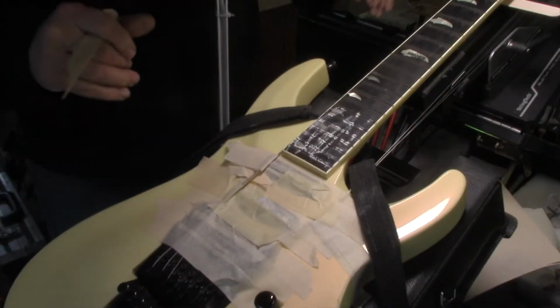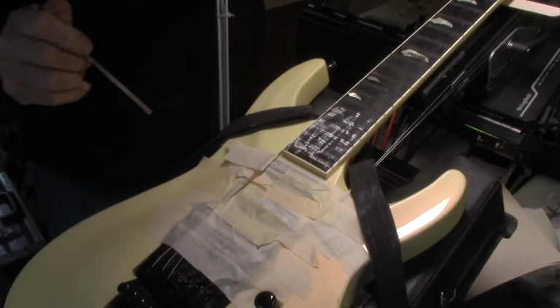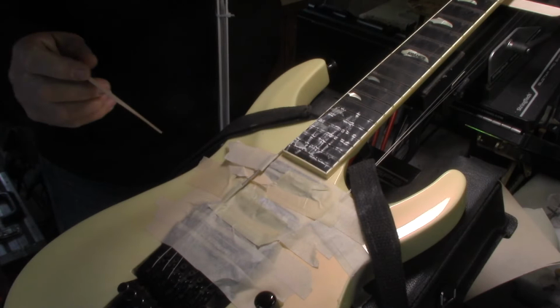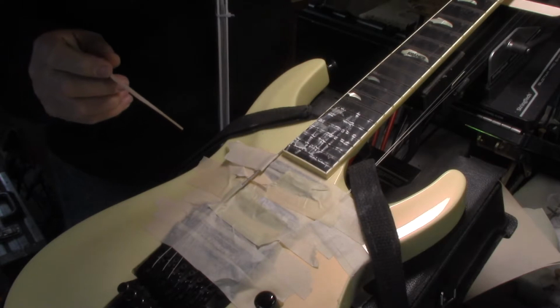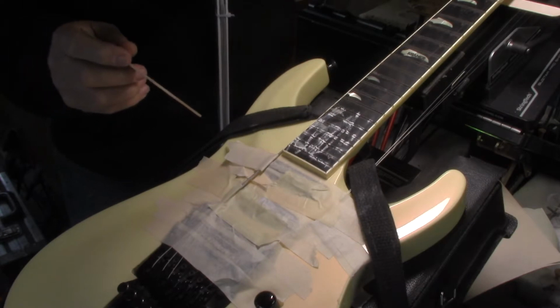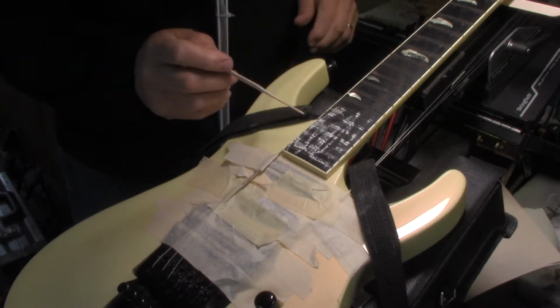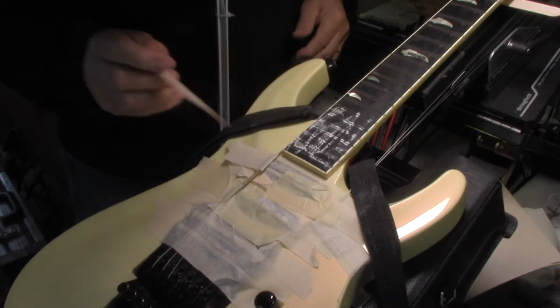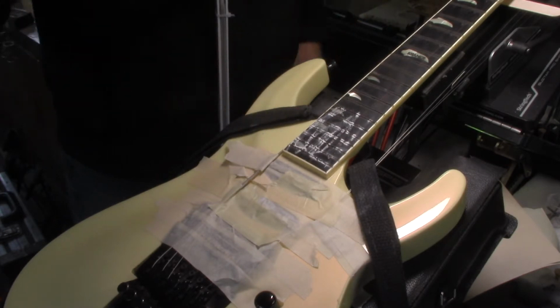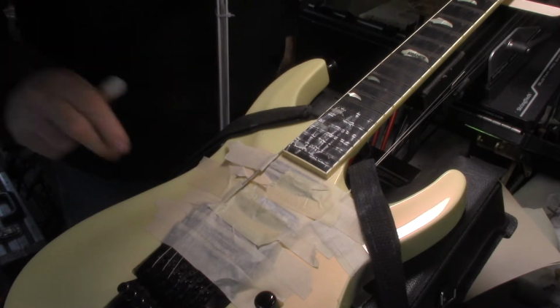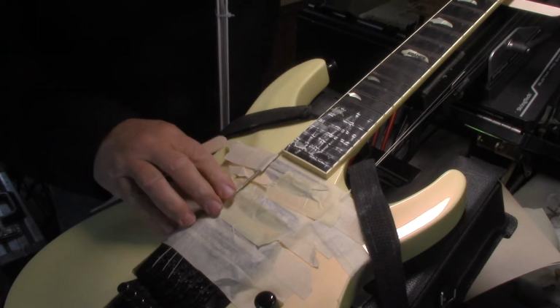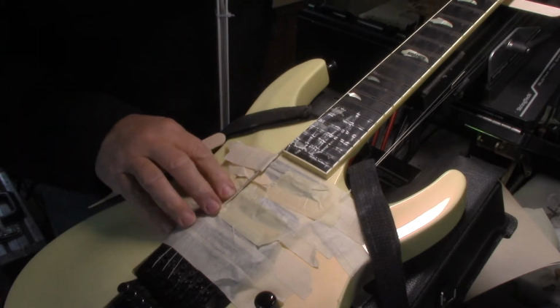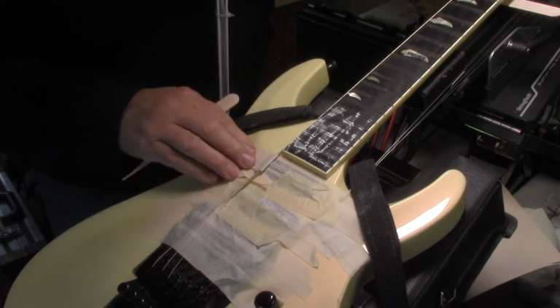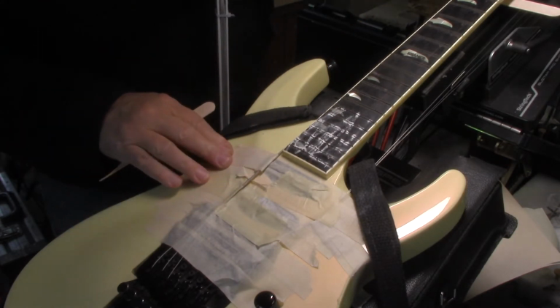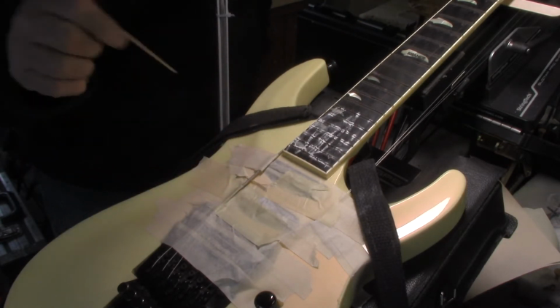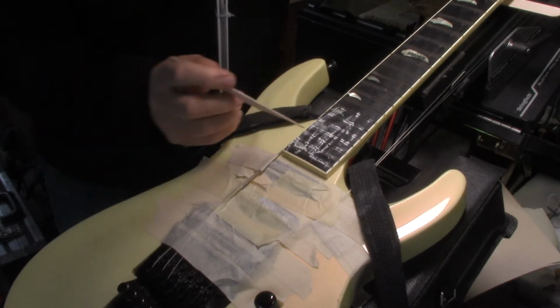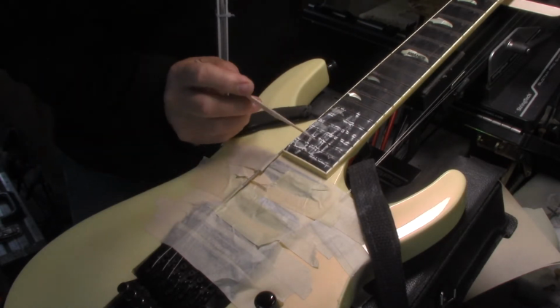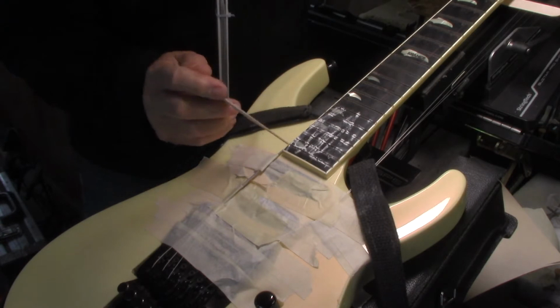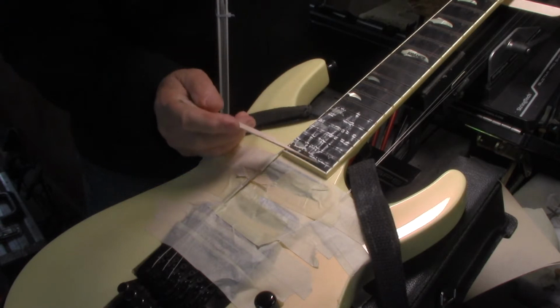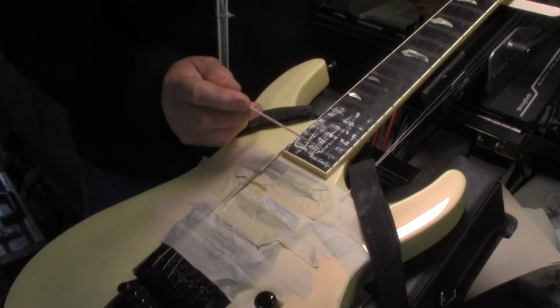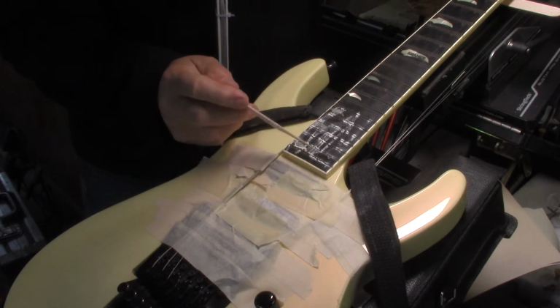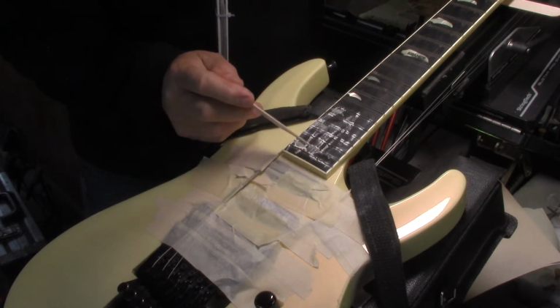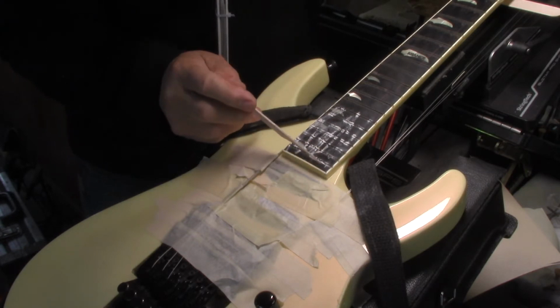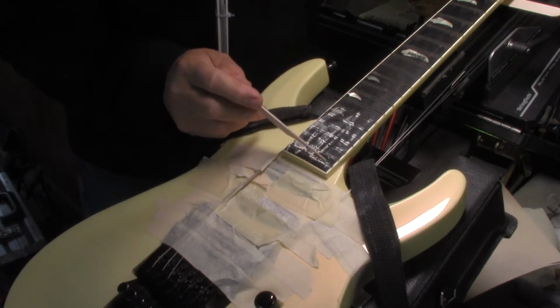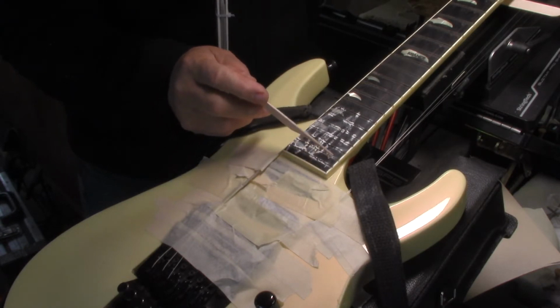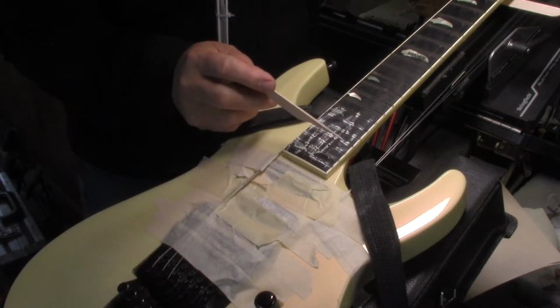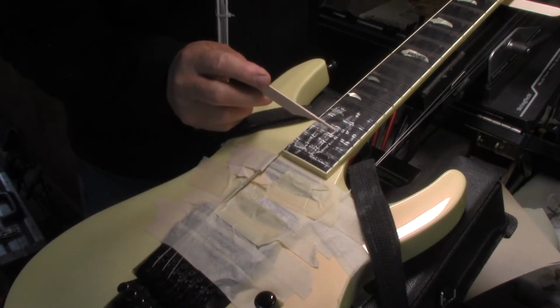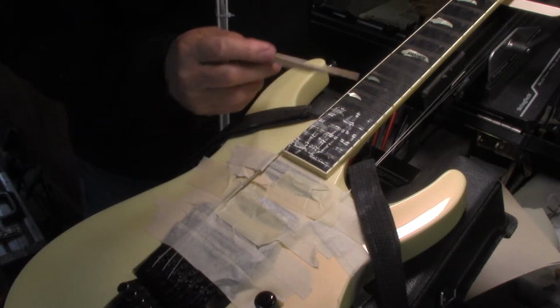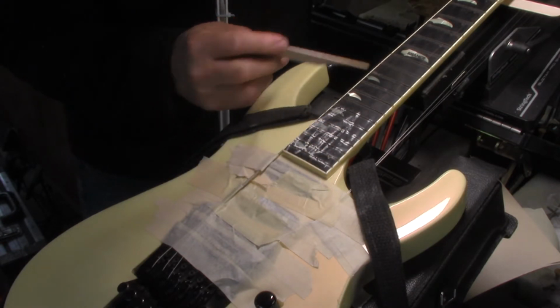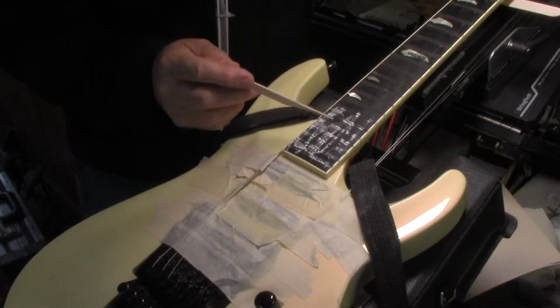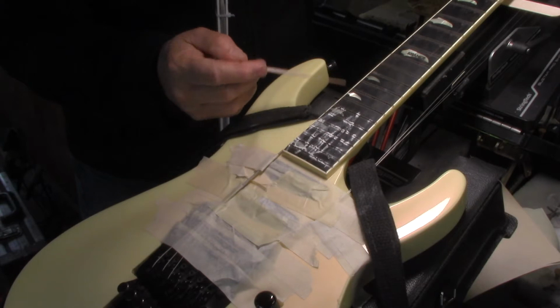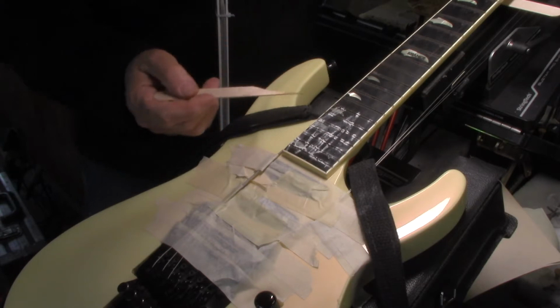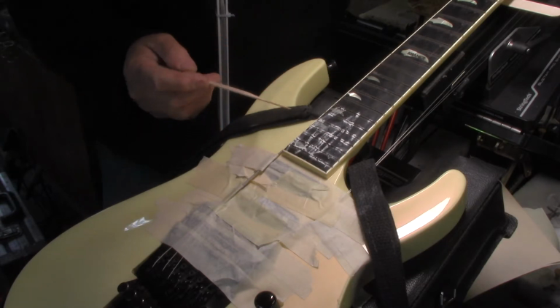Welcome back everyone, Mike McConville here one more time, Stratford, Ontario, Canada for String Tech Workstations. Thanks for joining us. We have a Kramer guitar that Ryan dropped off, and there have been issues since this thing was made.